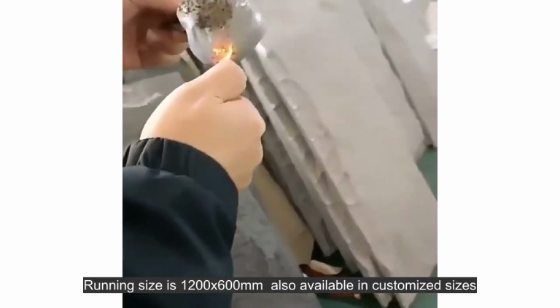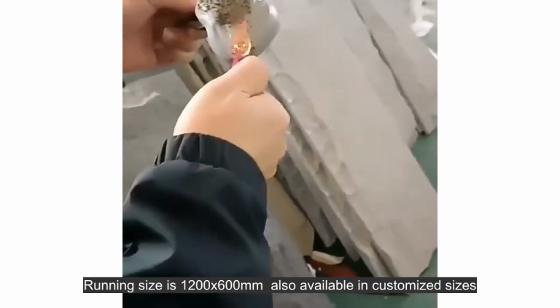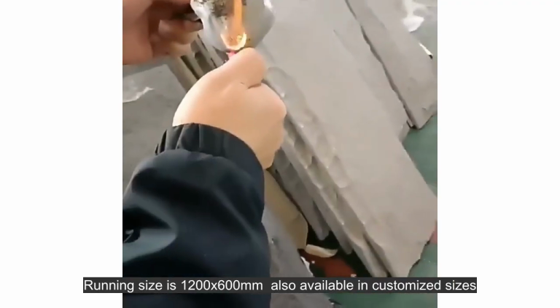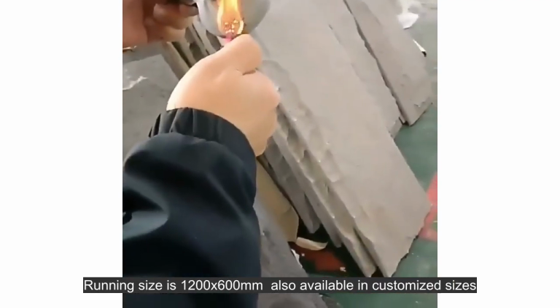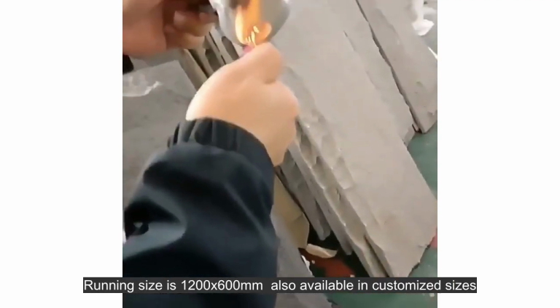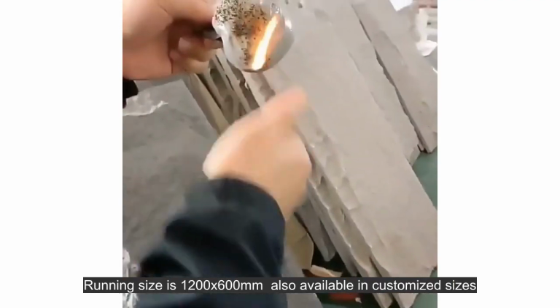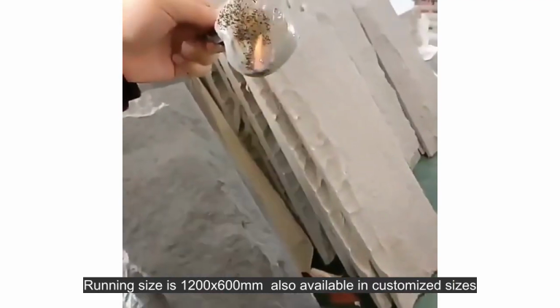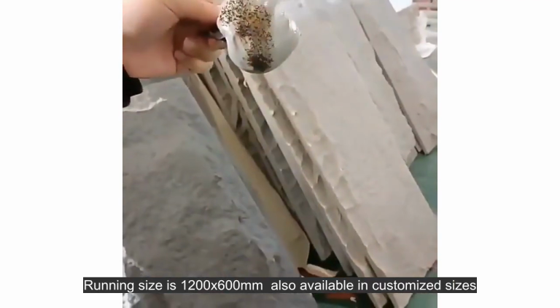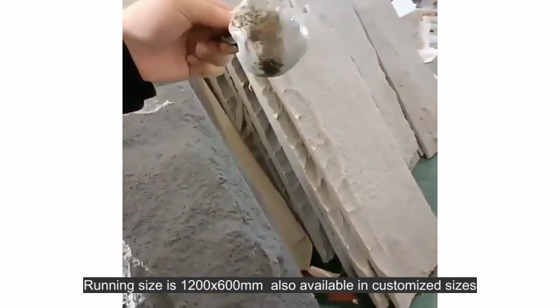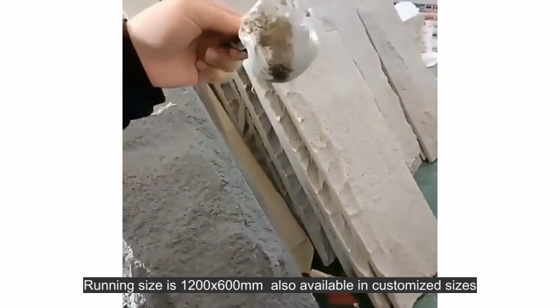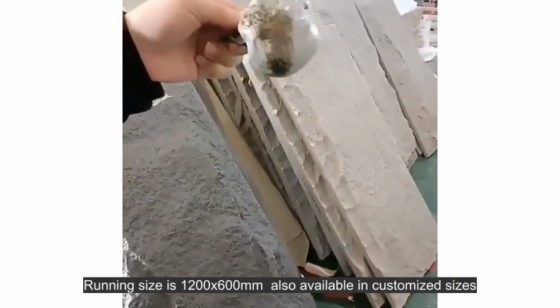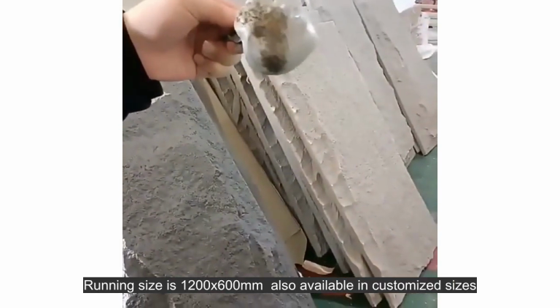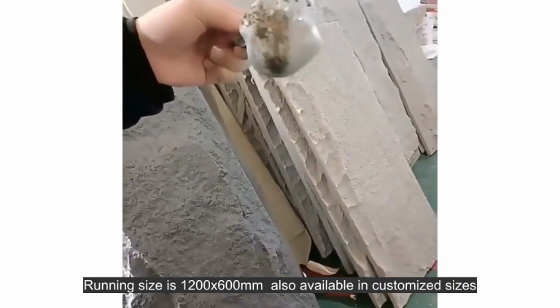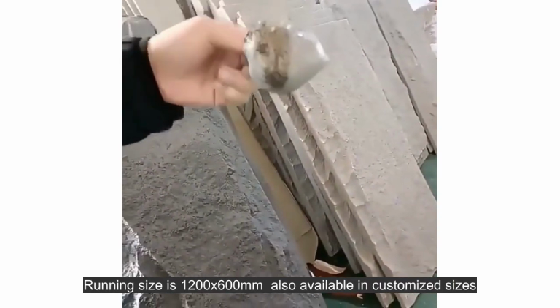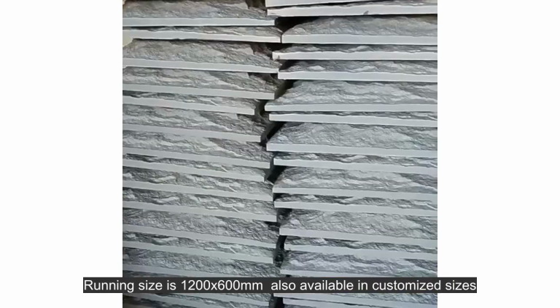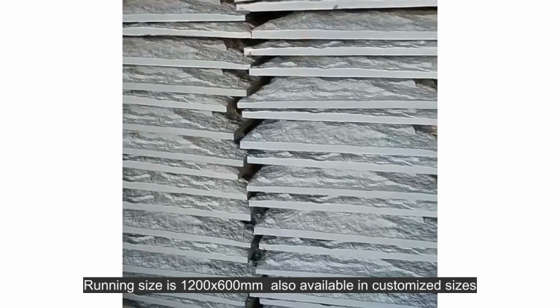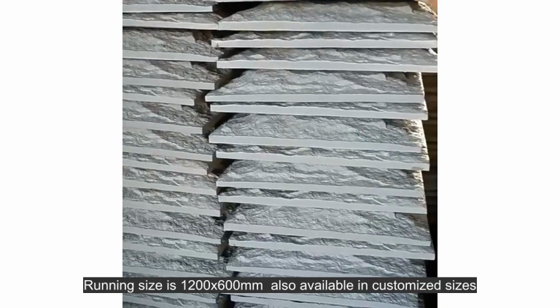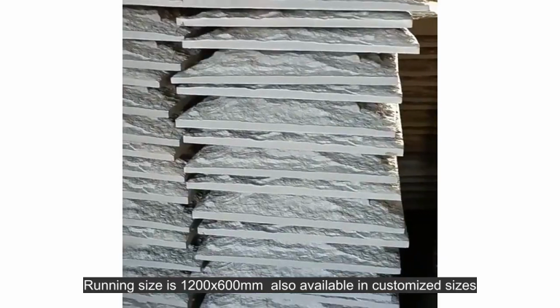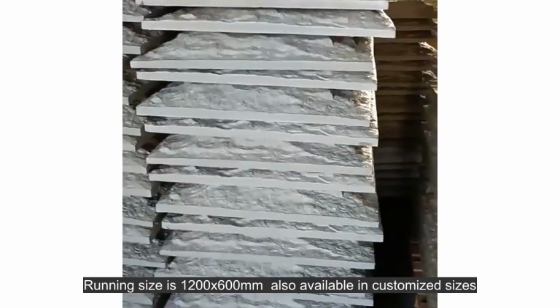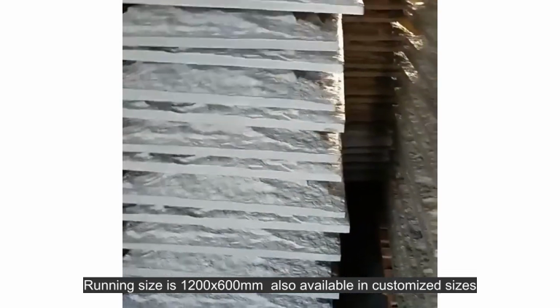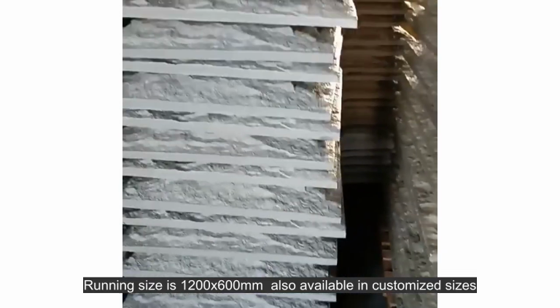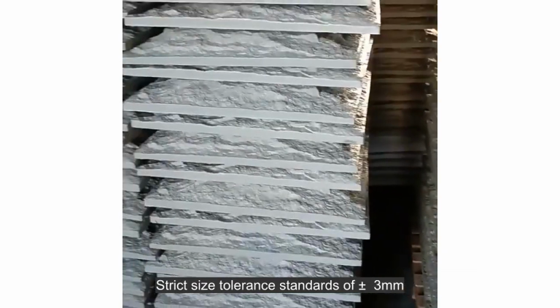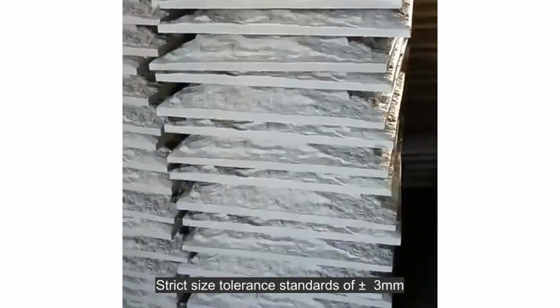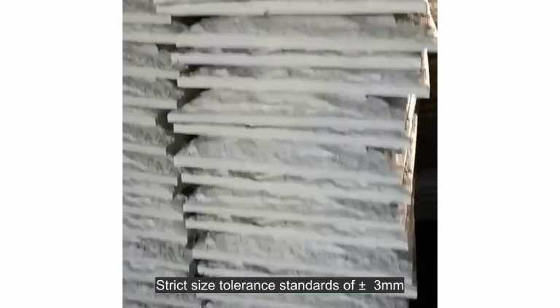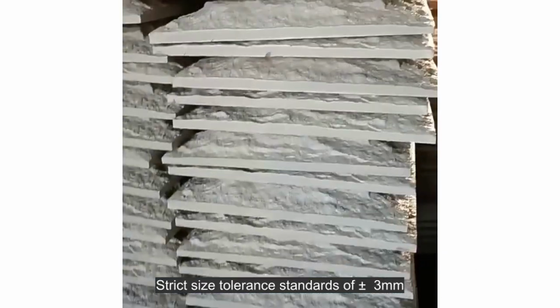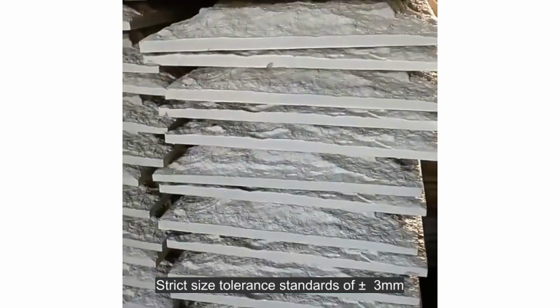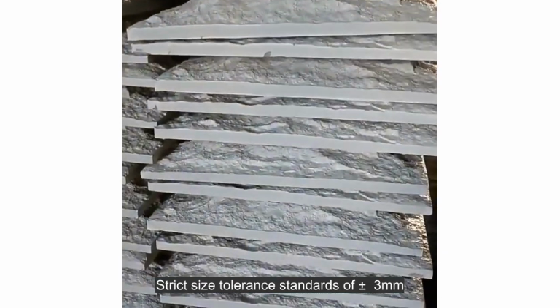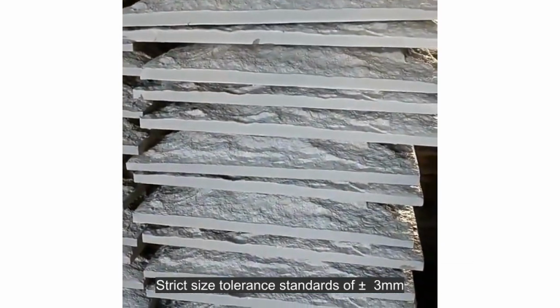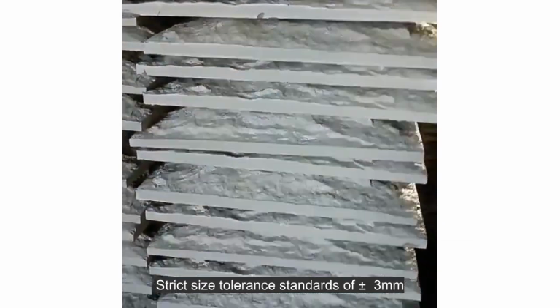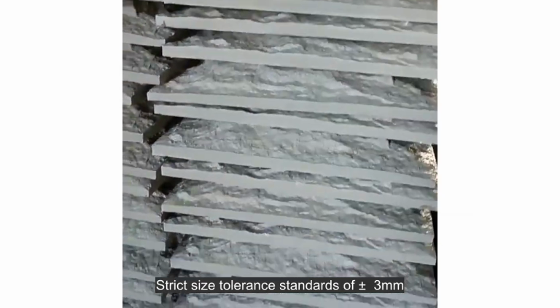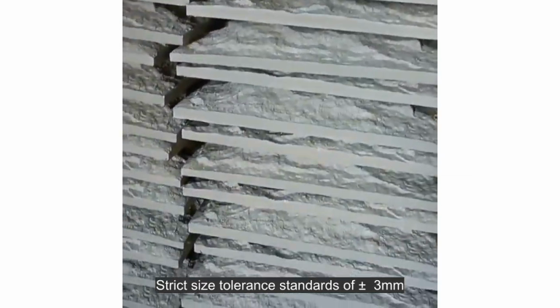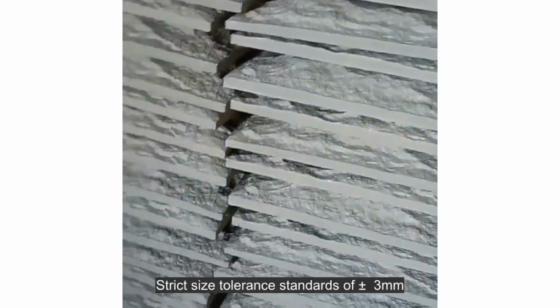Running size is 1200 by 600 millimeters, also available in customized sizes. Strict size tolerance standards of plus or minus 3 millimeters.